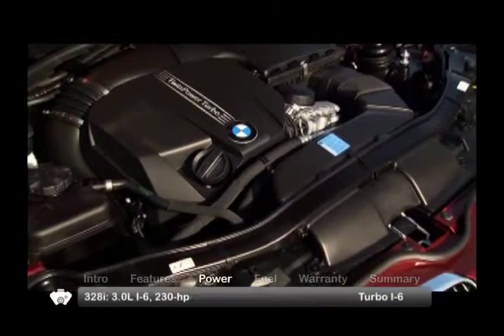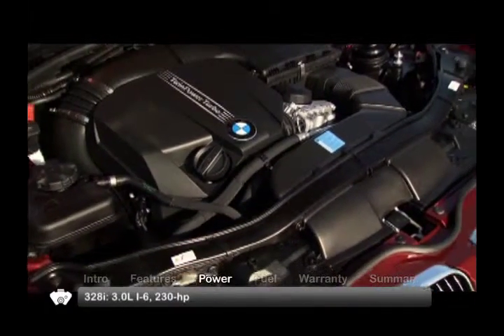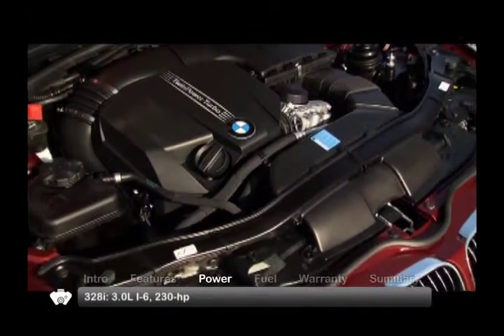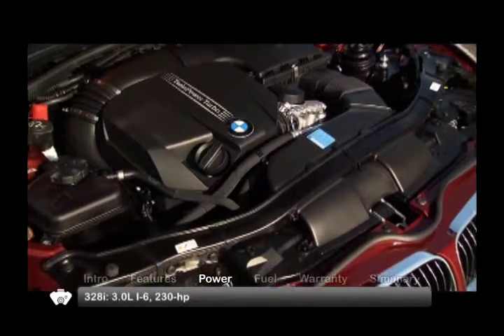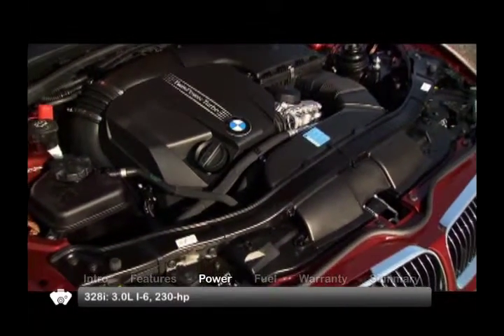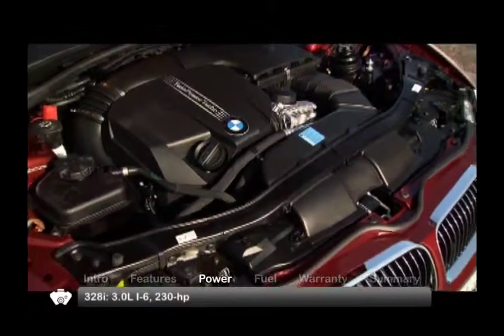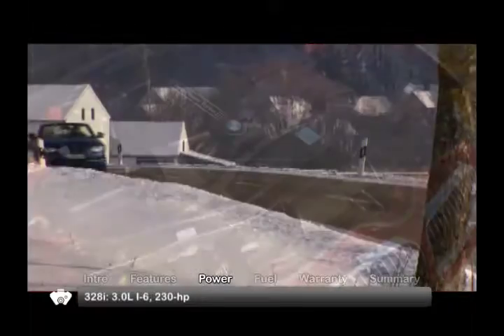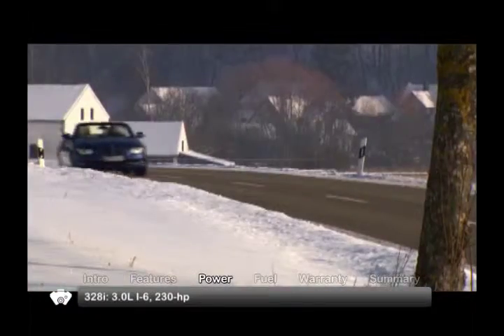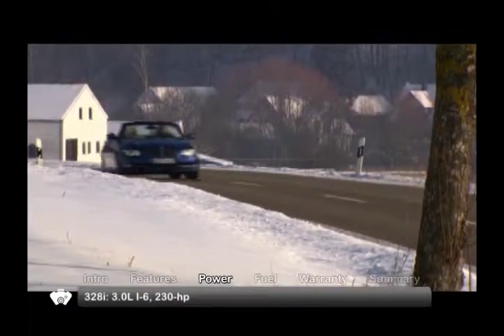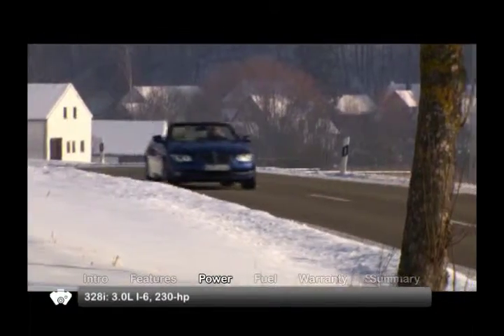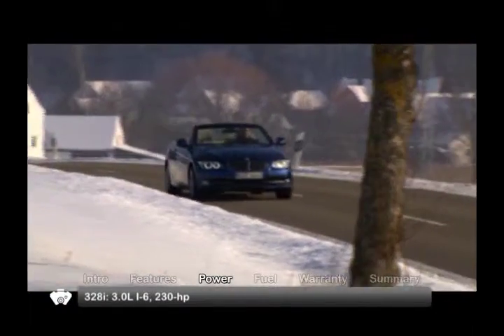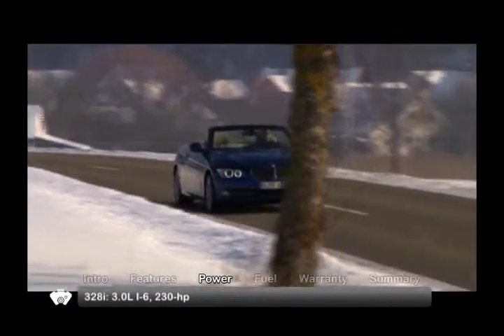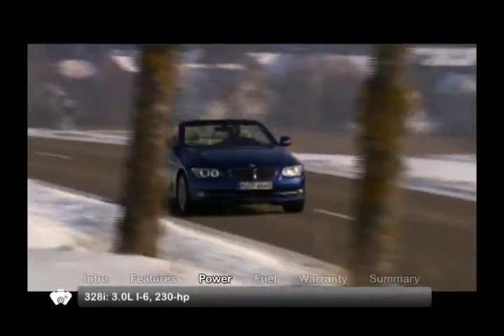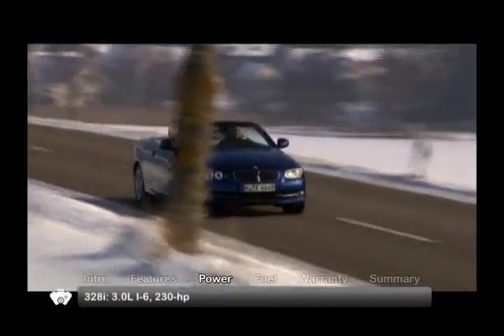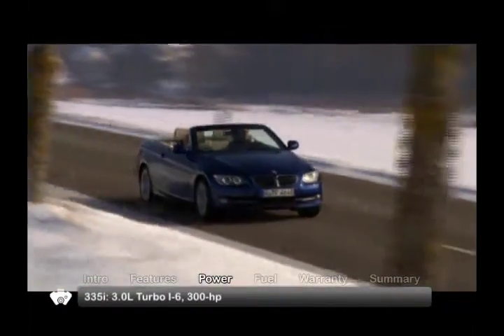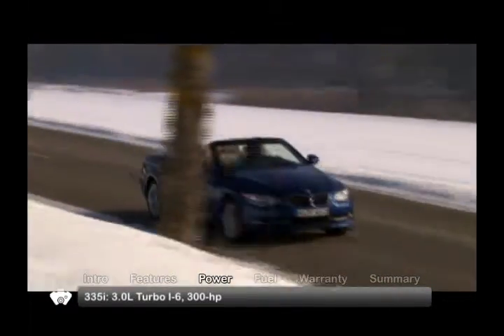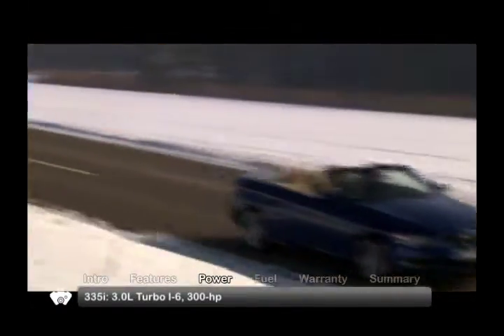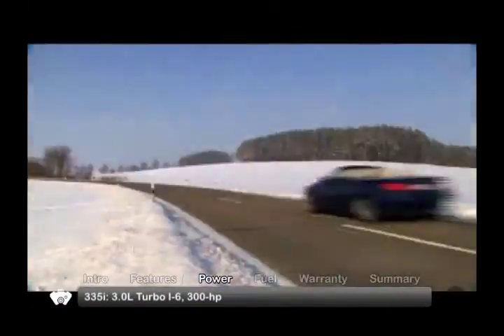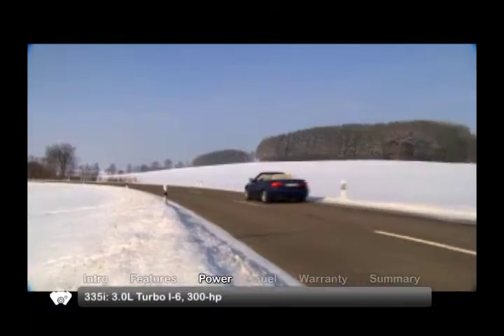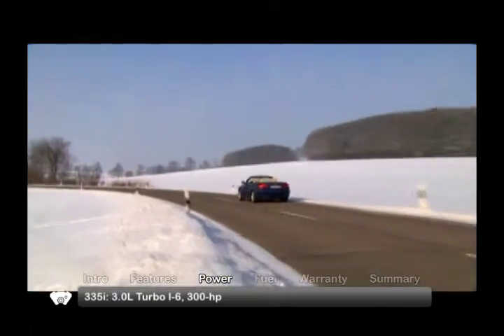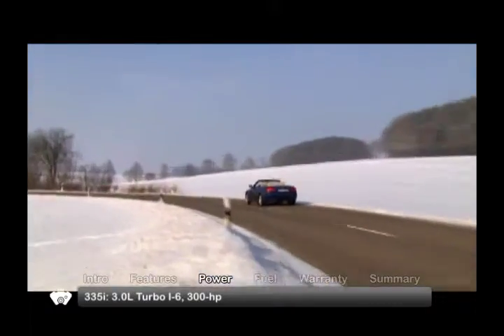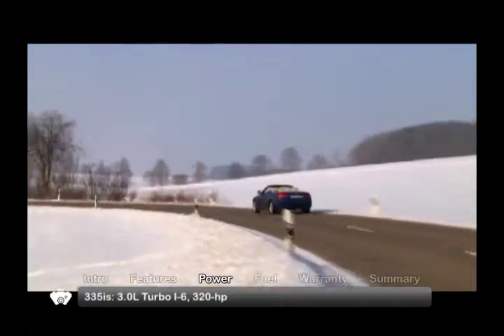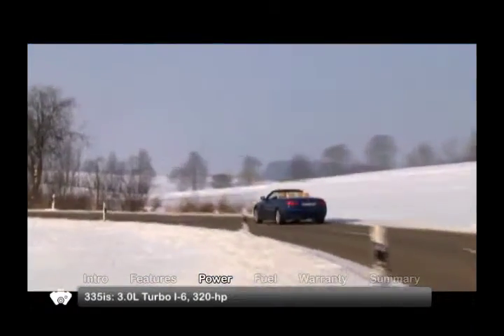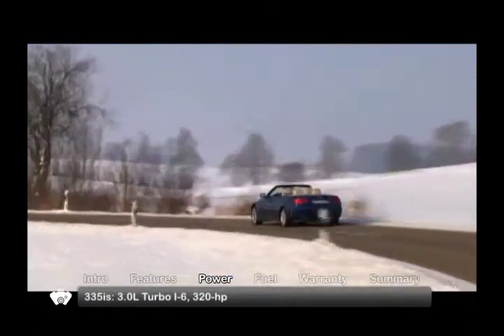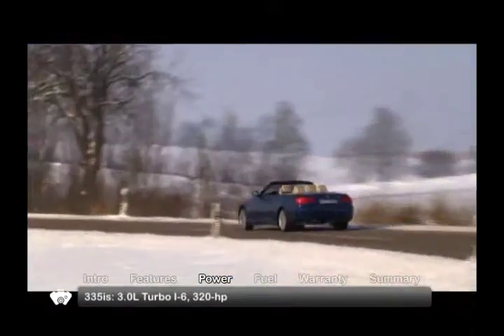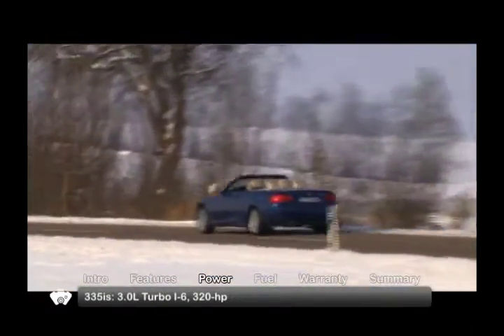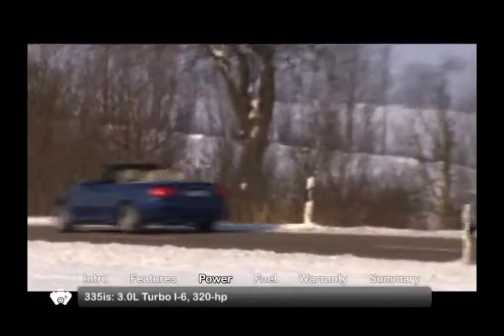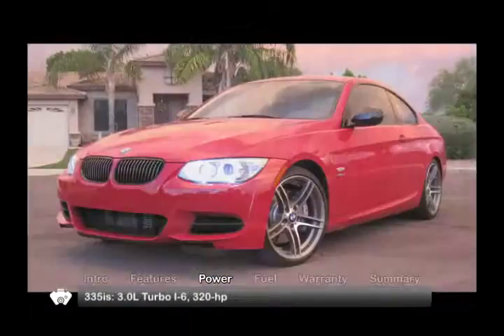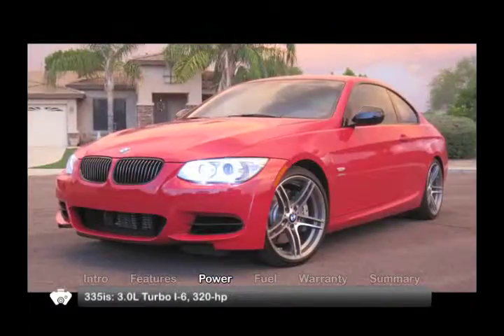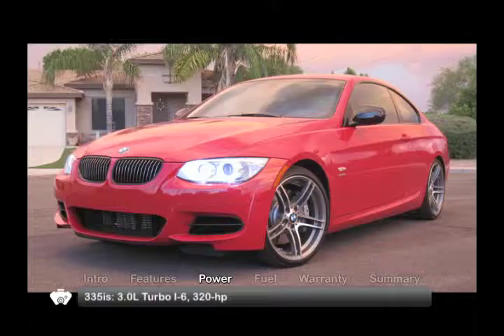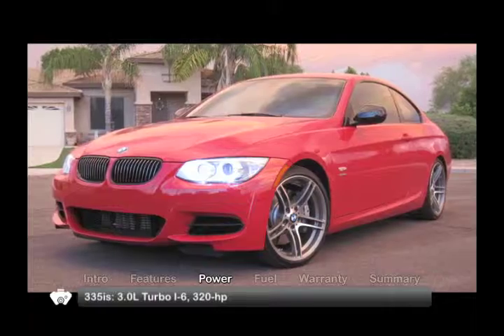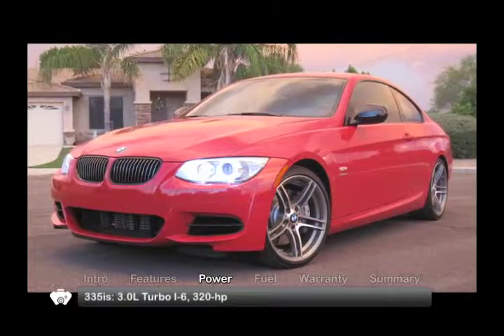All trims use a three-liter straight-six engine. Horsepower ranges from 230 in the 328i to 300 in the turbocharged 335i, finally maxing out at a vigorous 320 in the sporty 335is.